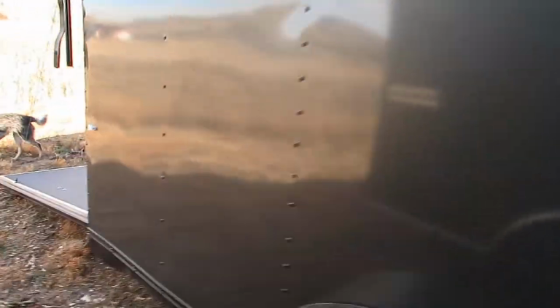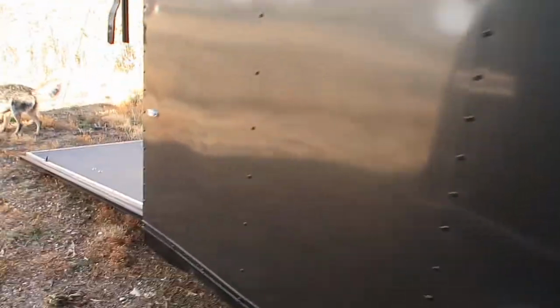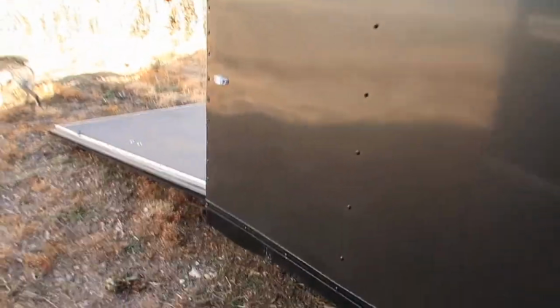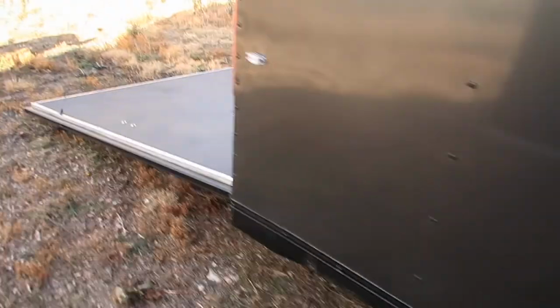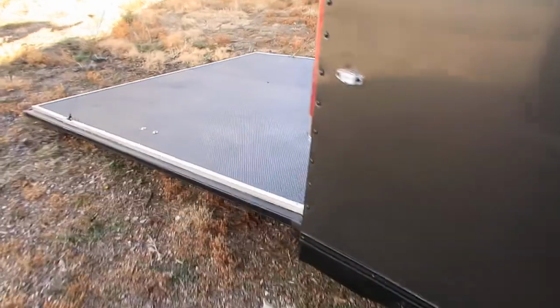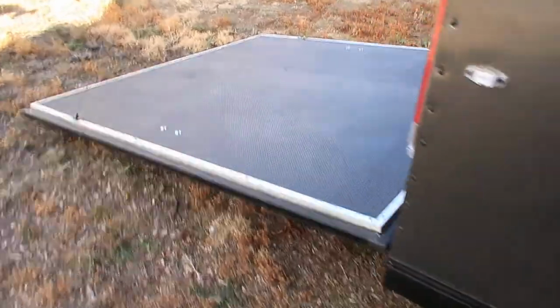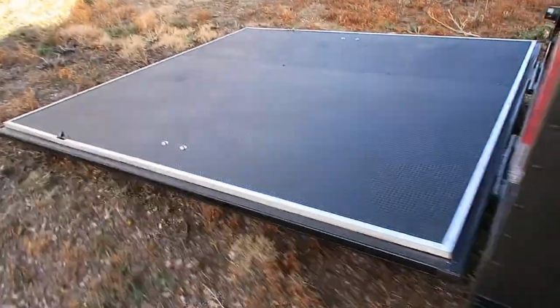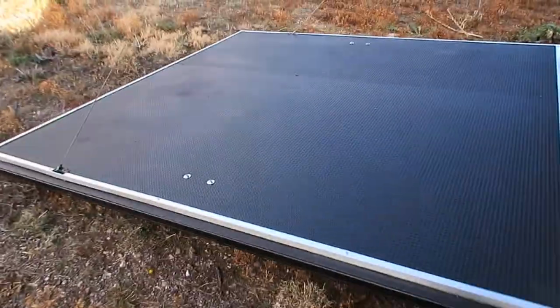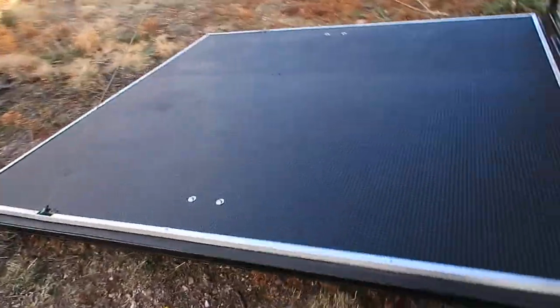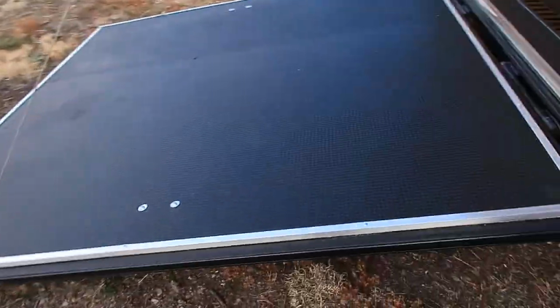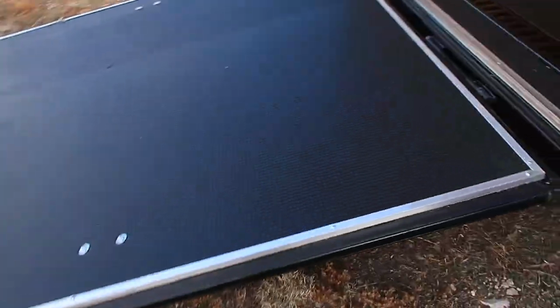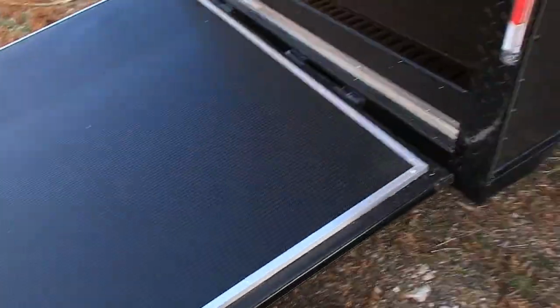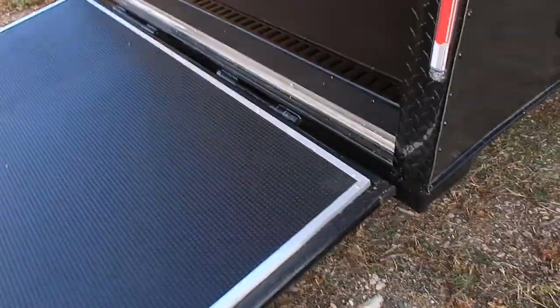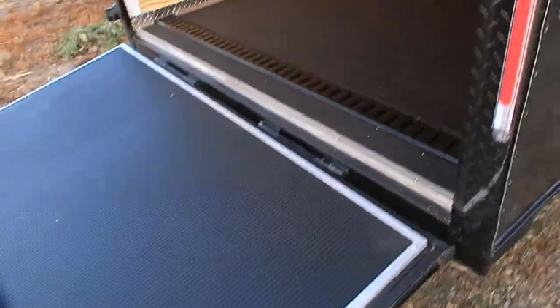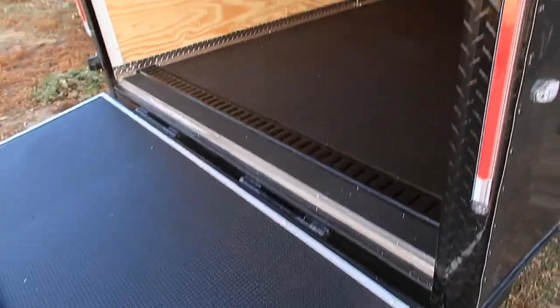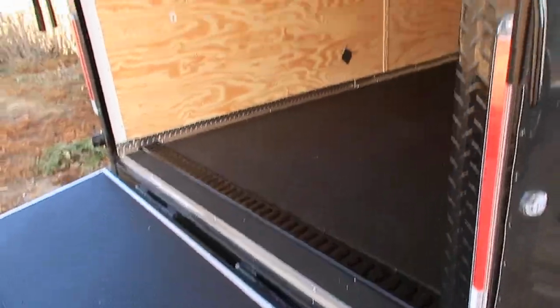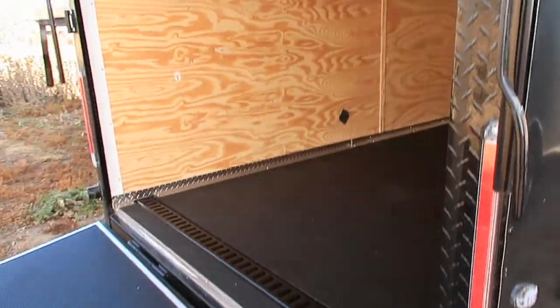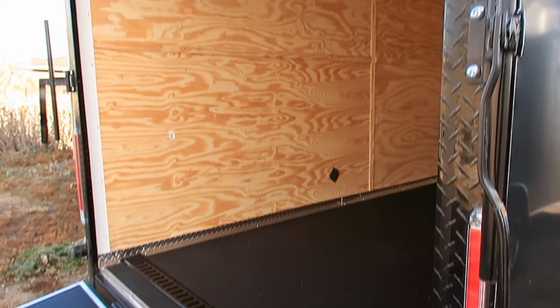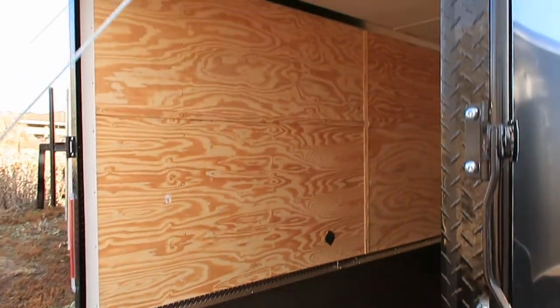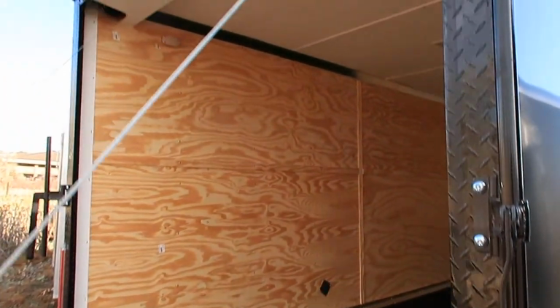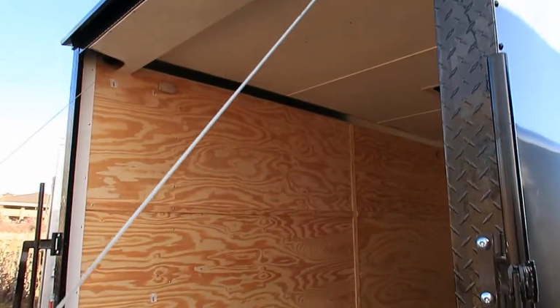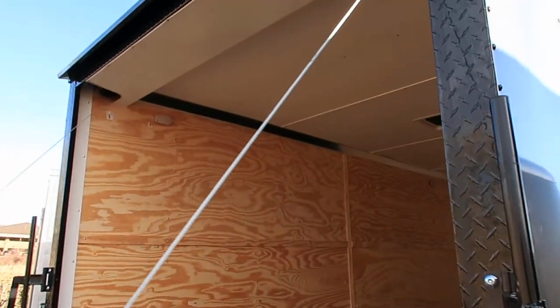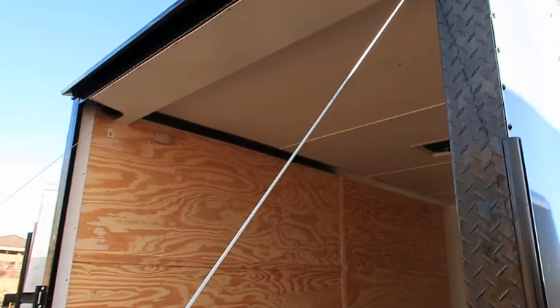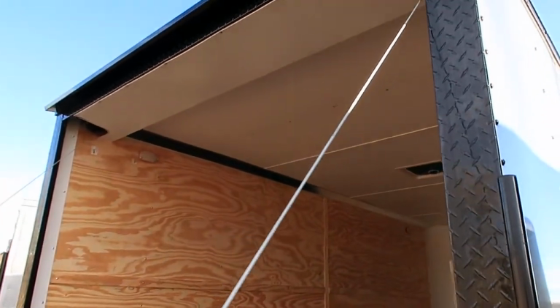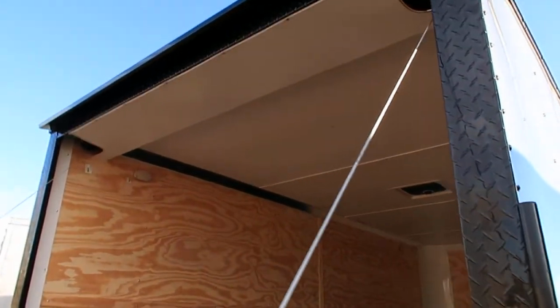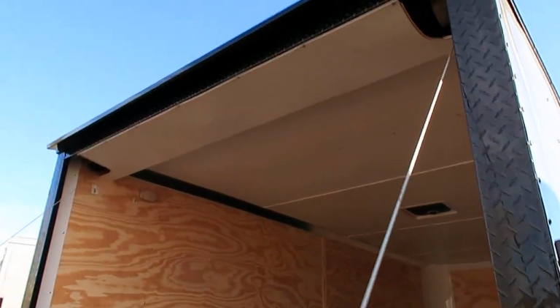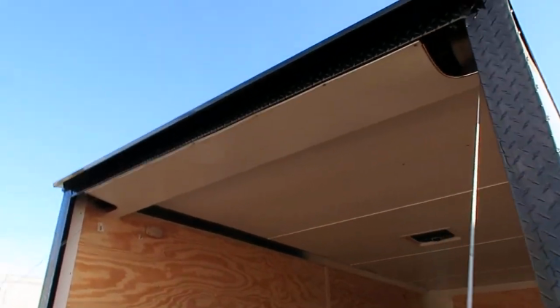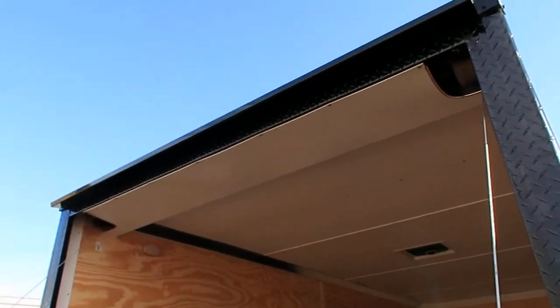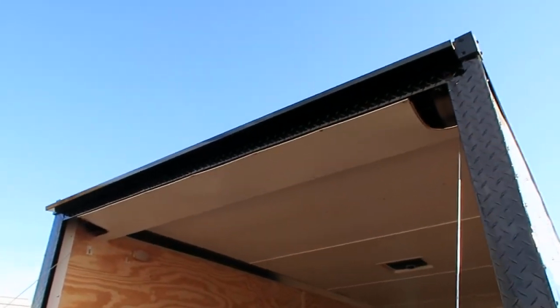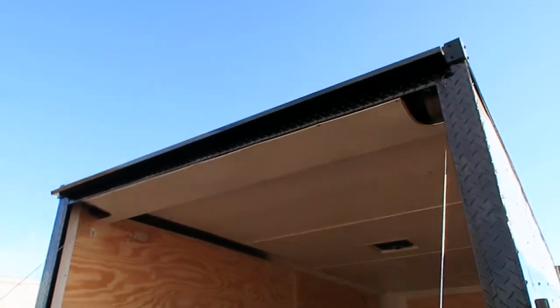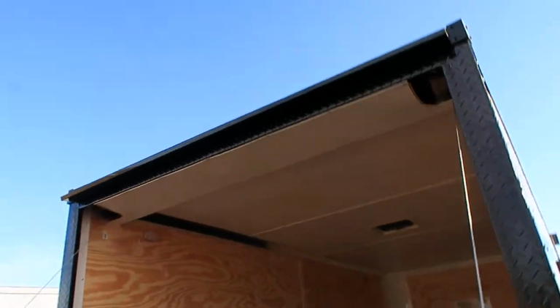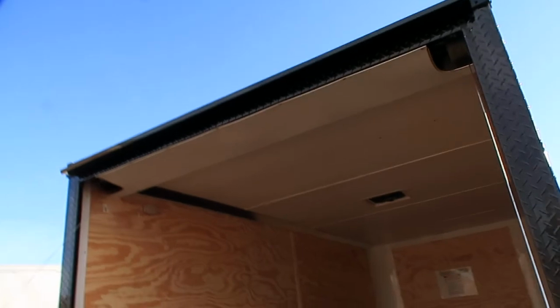The rear ramp door does come with a spring assist close, so it's easy to open and close. You also have the black diamond plate wrap around your rear door jamb, which is really cool, as well as LED strip tail lights and a gutter over your rear ramp door.